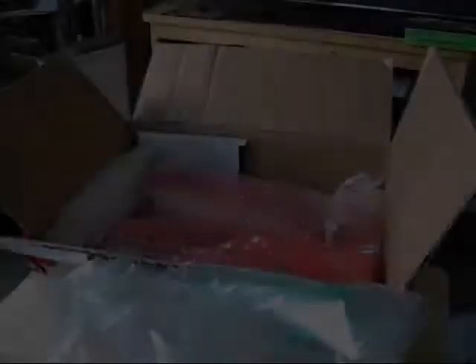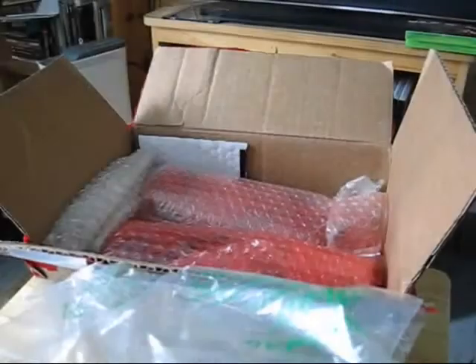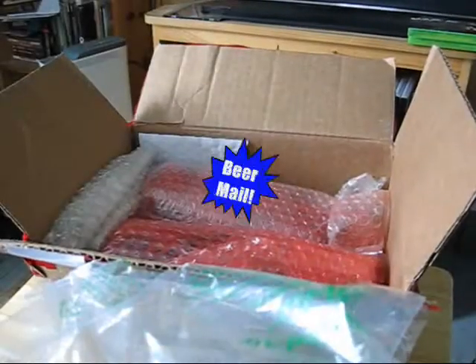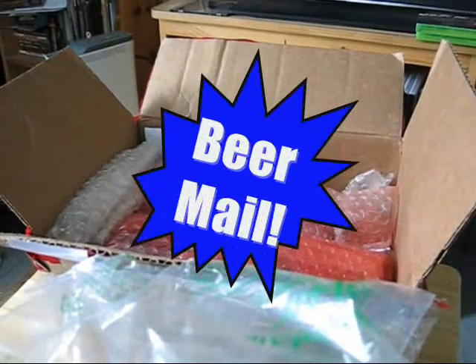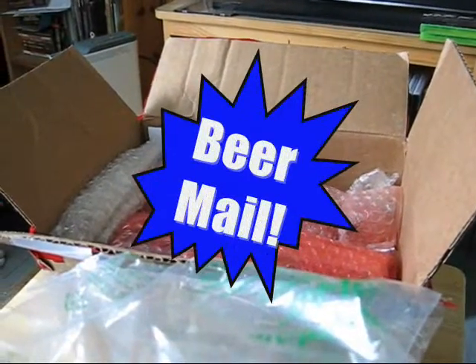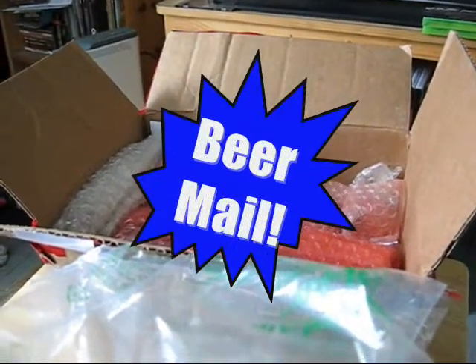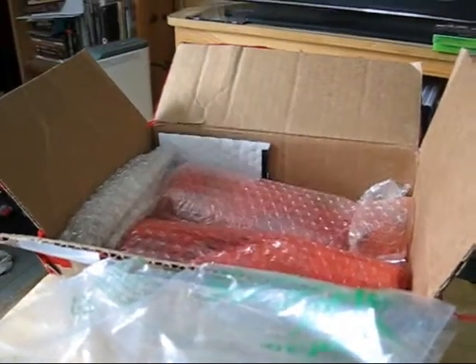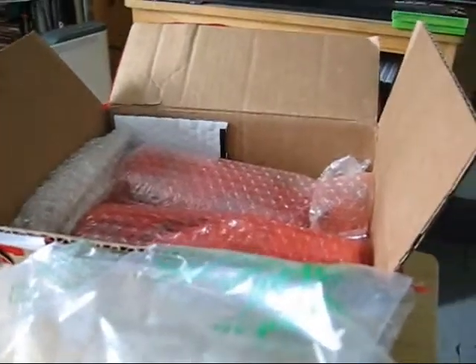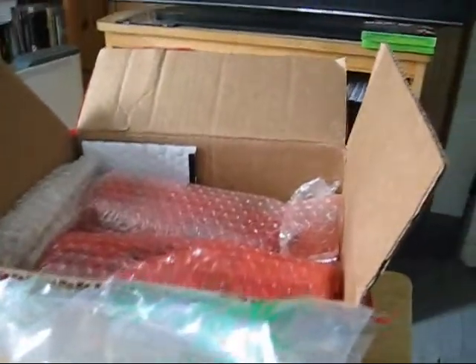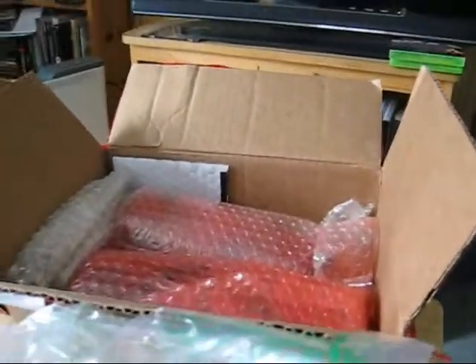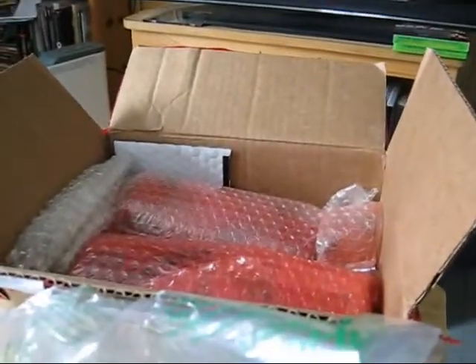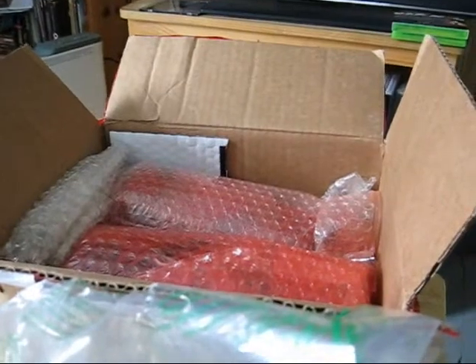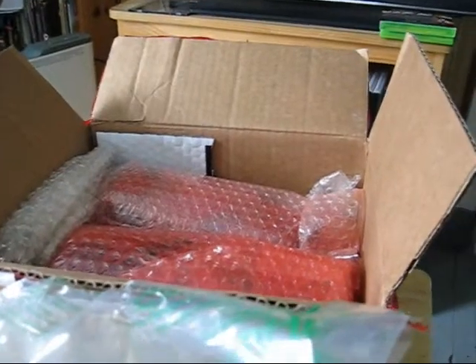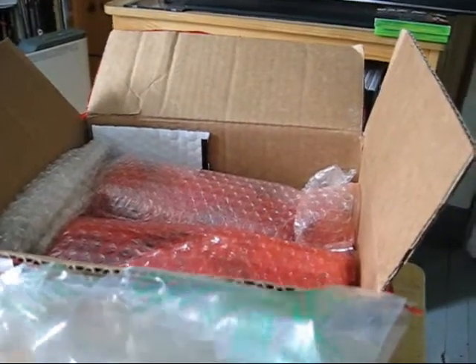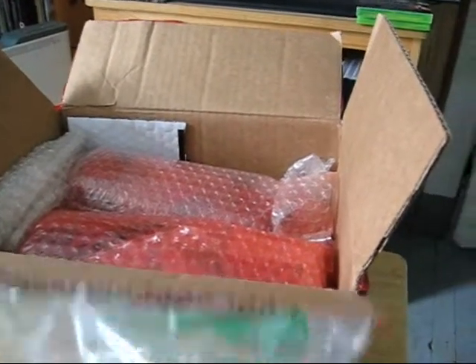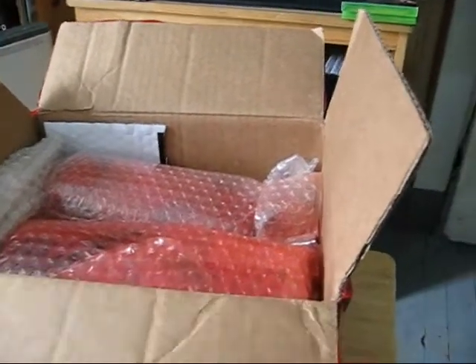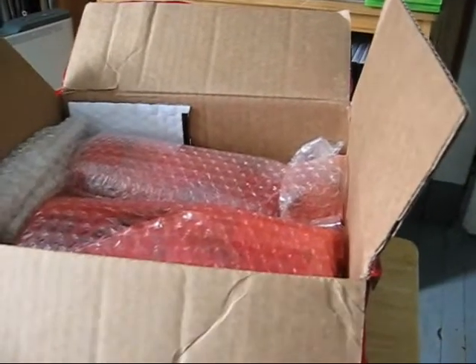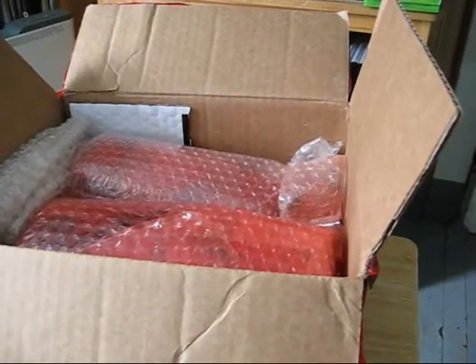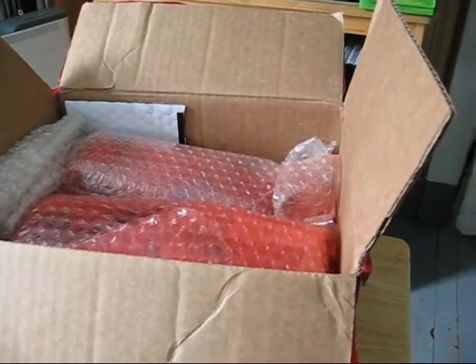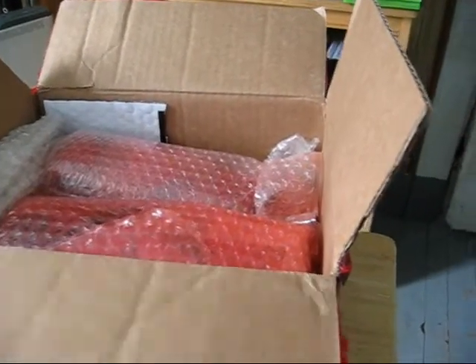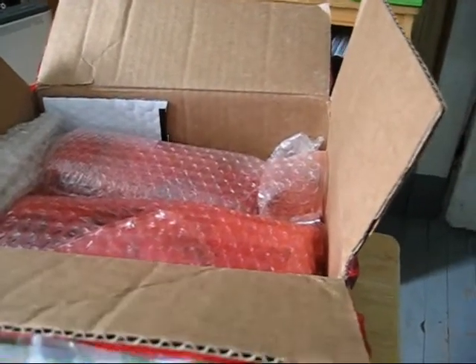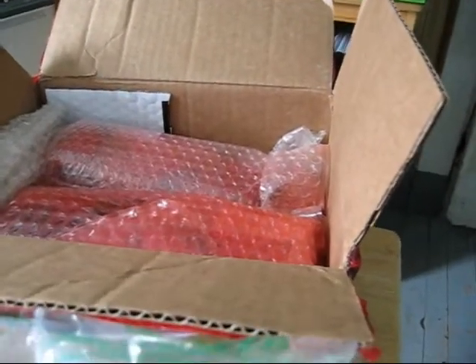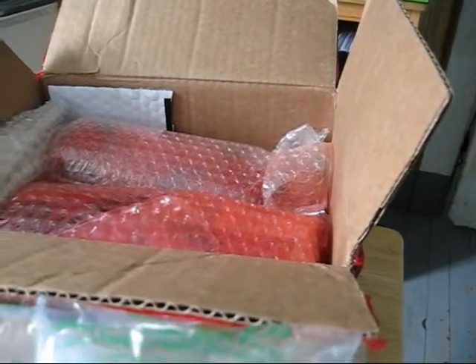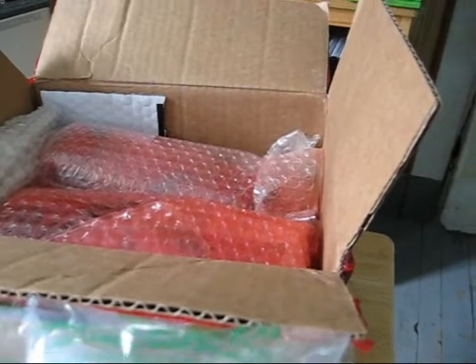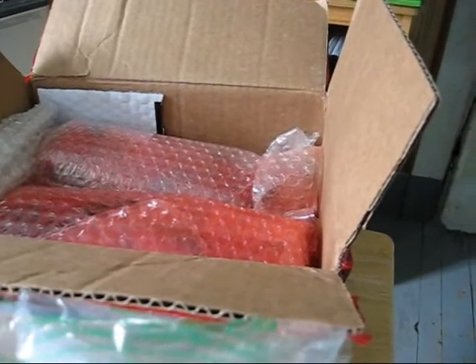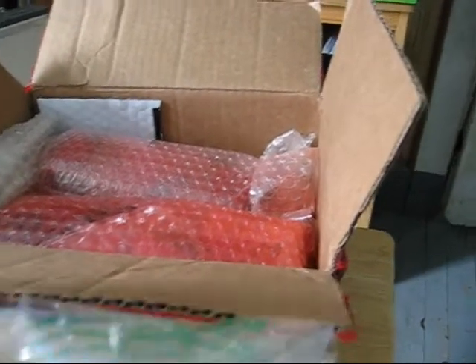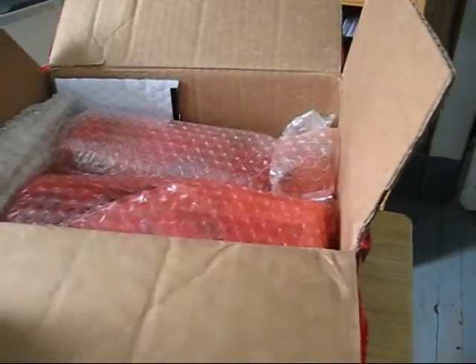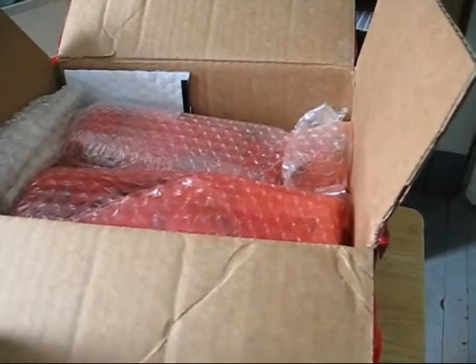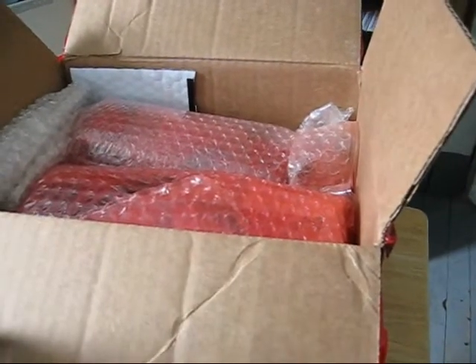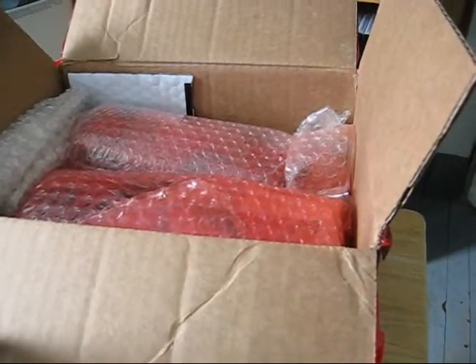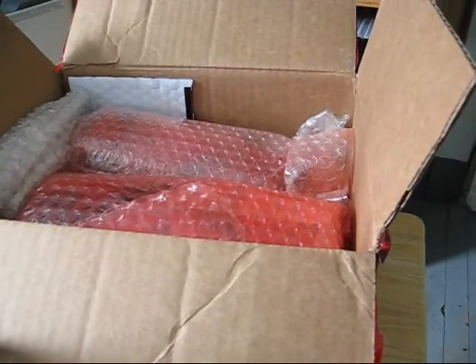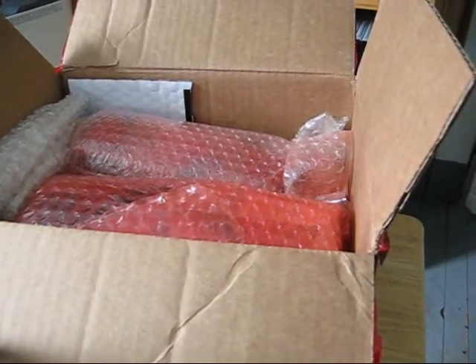Hey there guys, I'm just doing a quick unboxing video here. This is the first of two beer meals I've been expecting. This one is from Lynn, better known as PEI Home Brewer on YouTube.